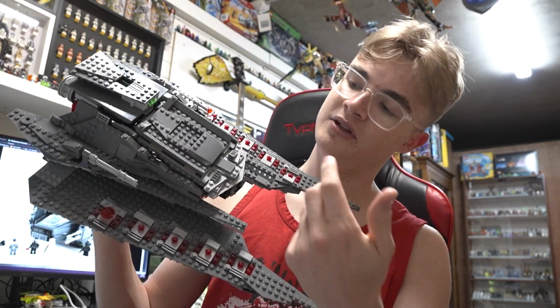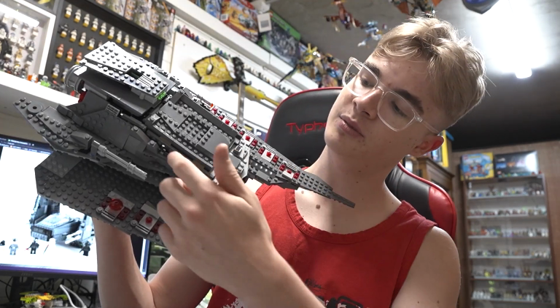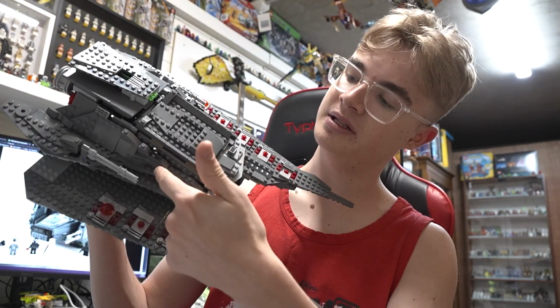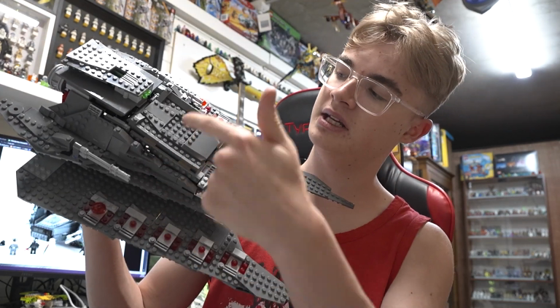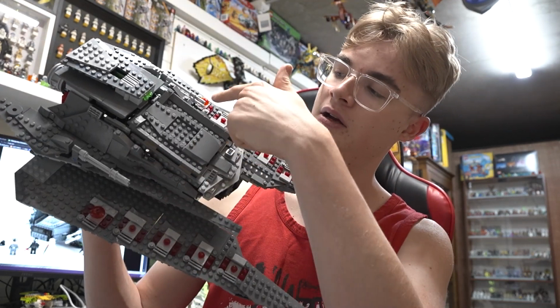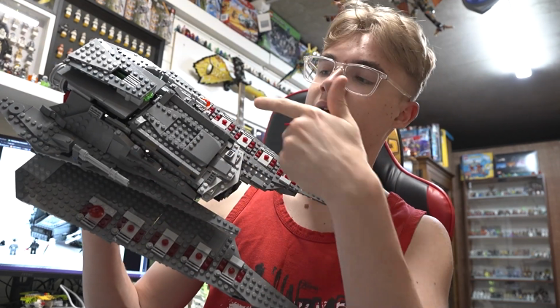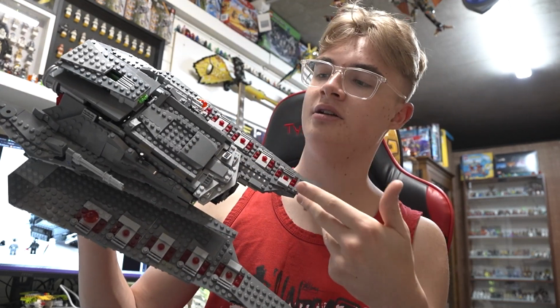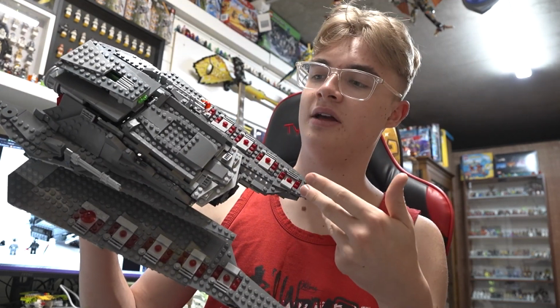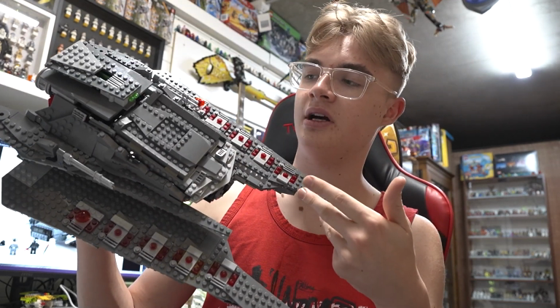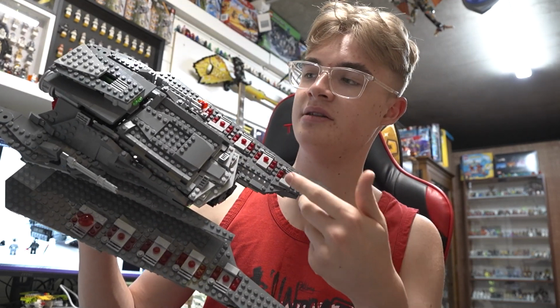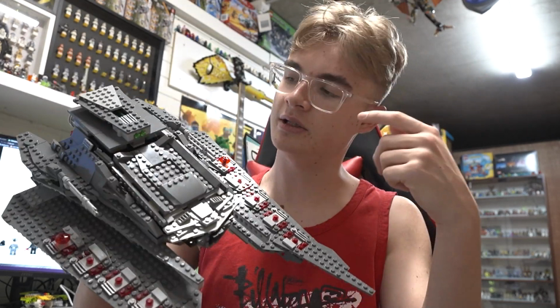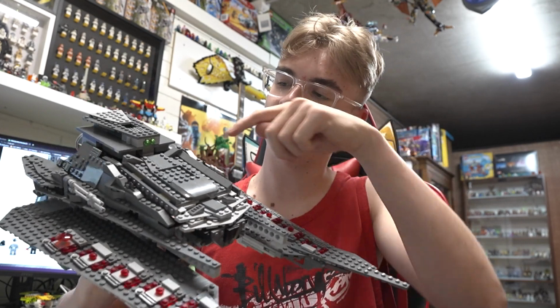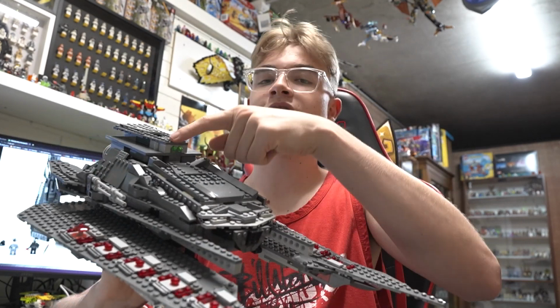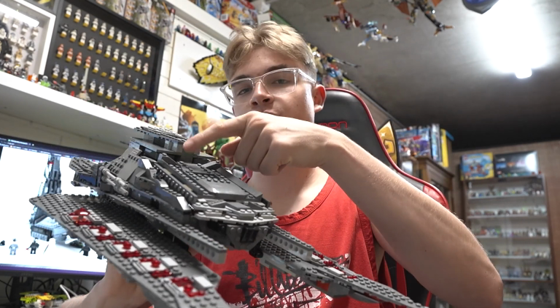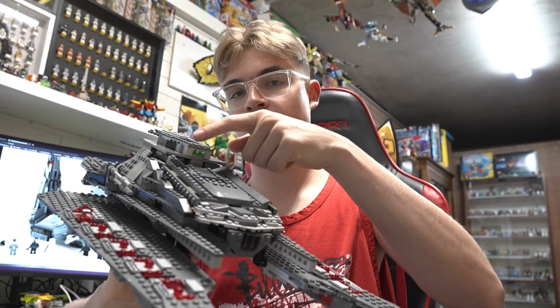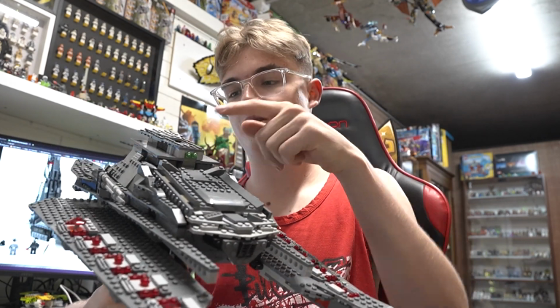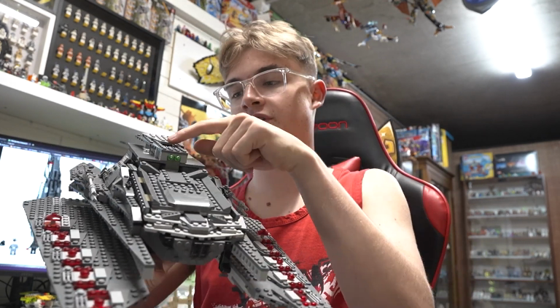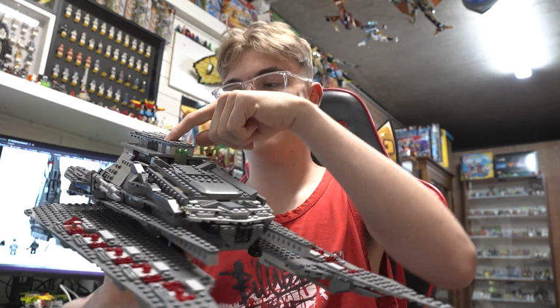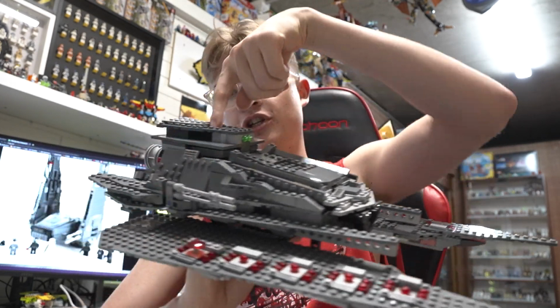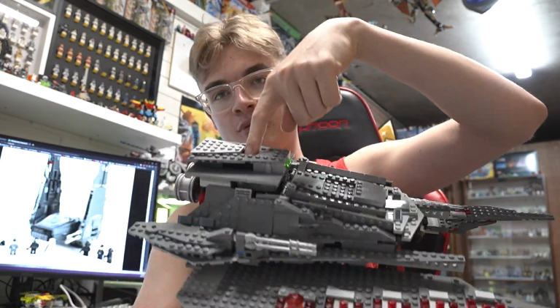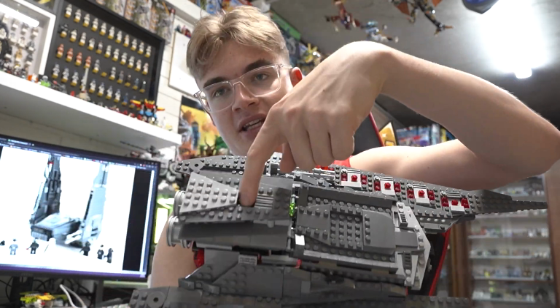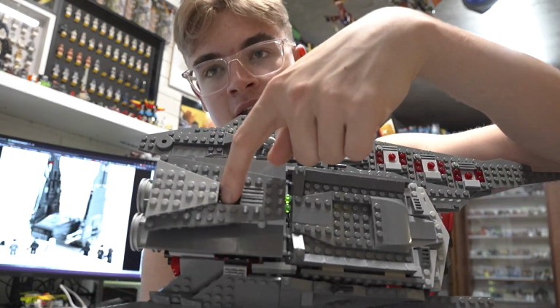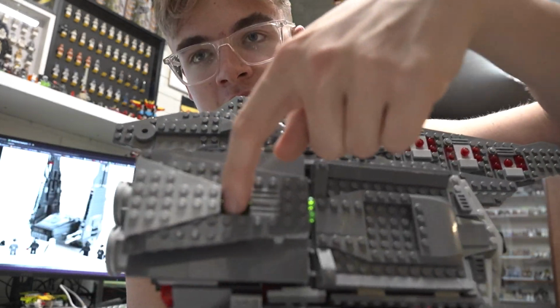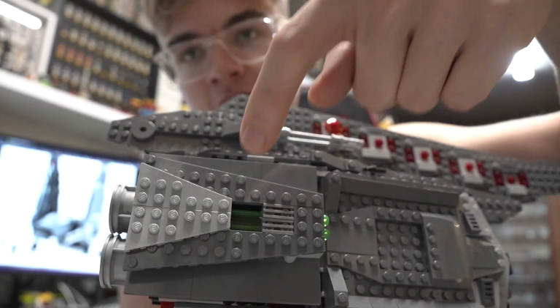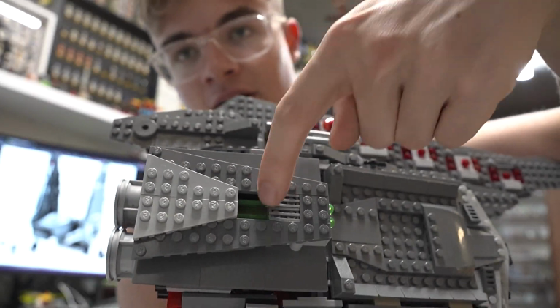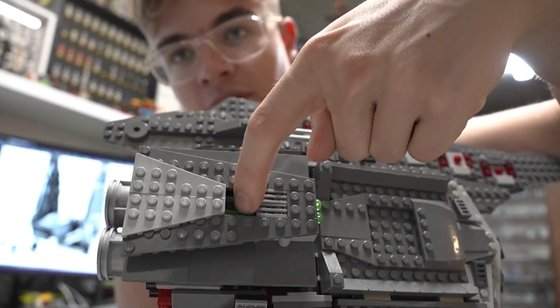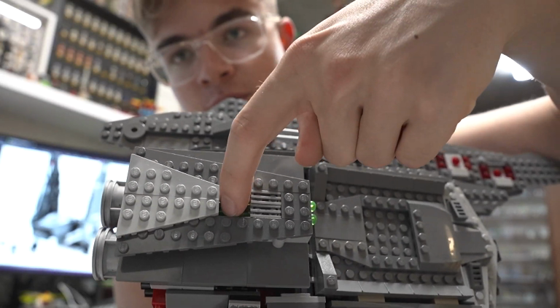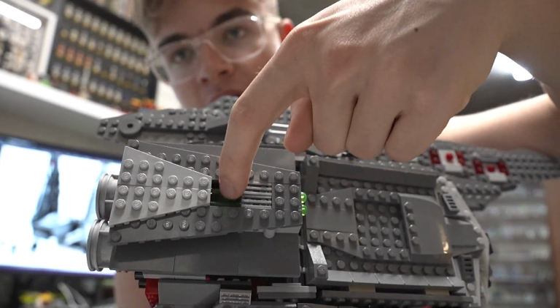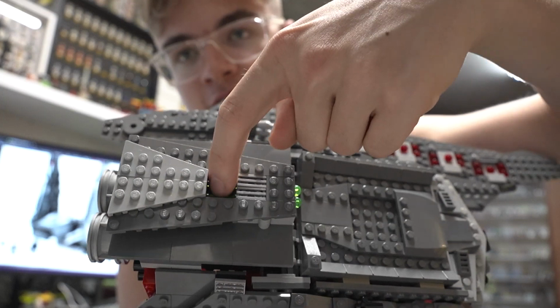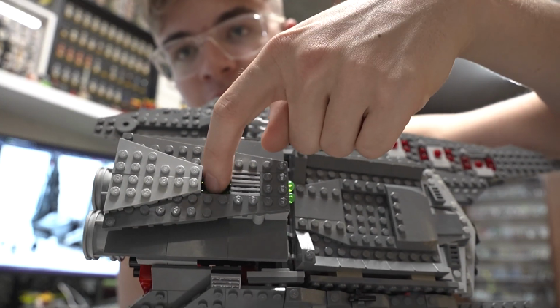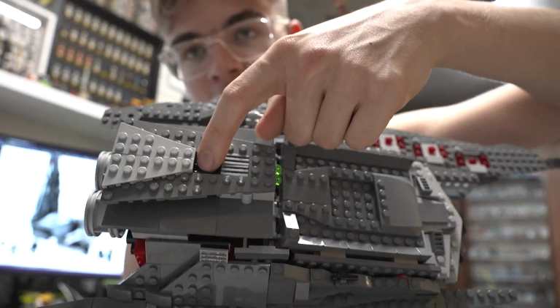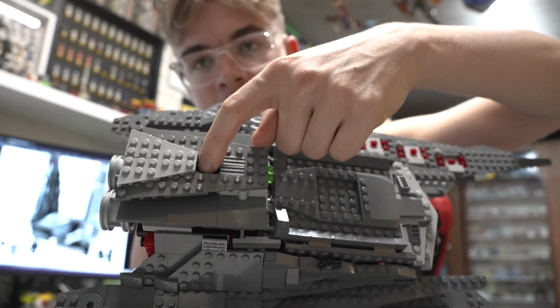I've used similar pieces here and here to create the guns, as well as putting the two spring load shooters on the top there which you can press in here. I've left a little spot there so you're able to fire them out.